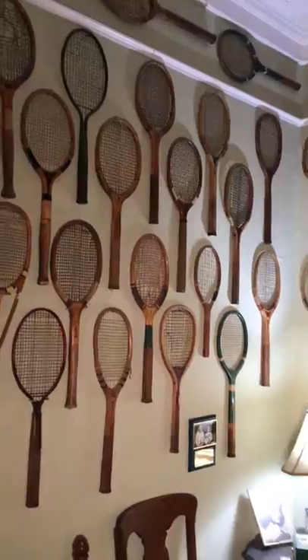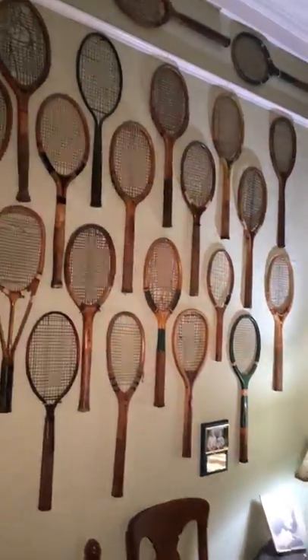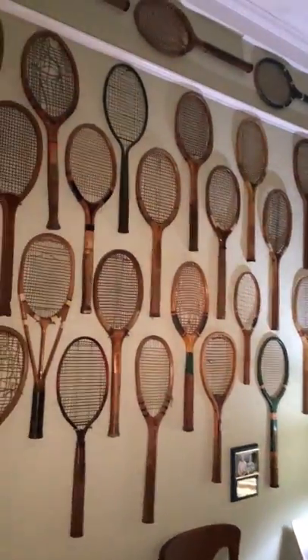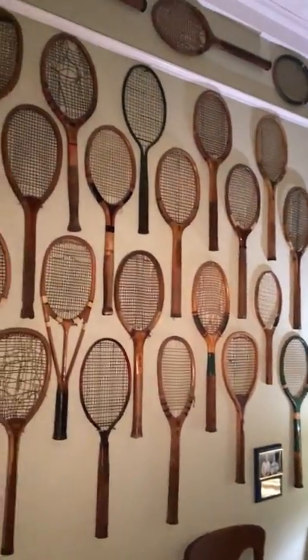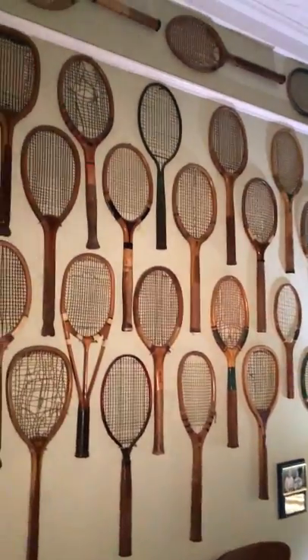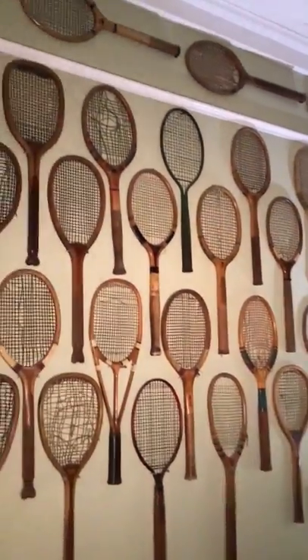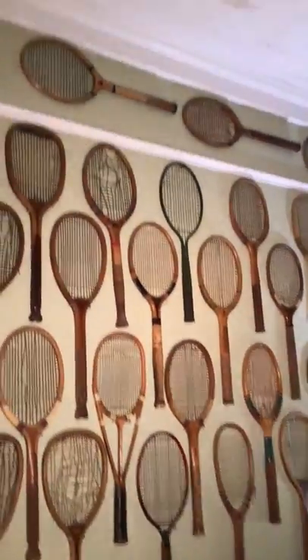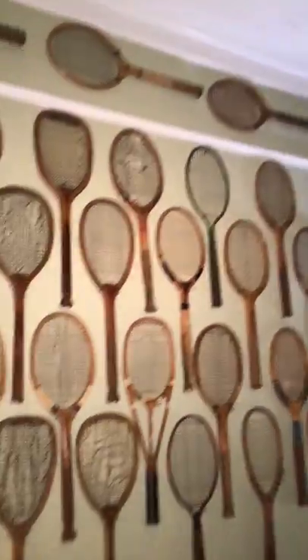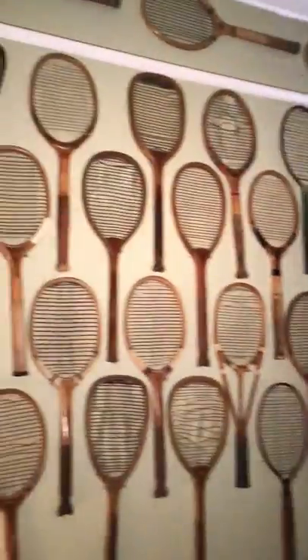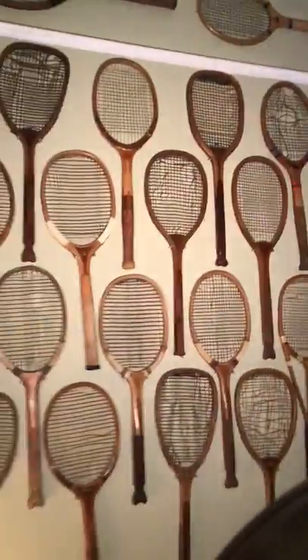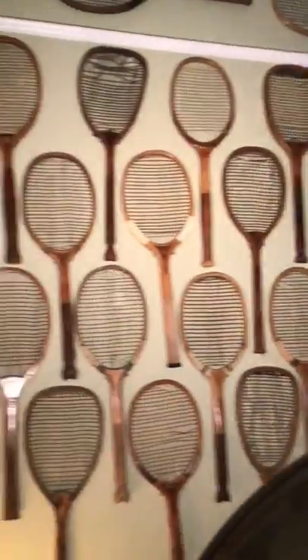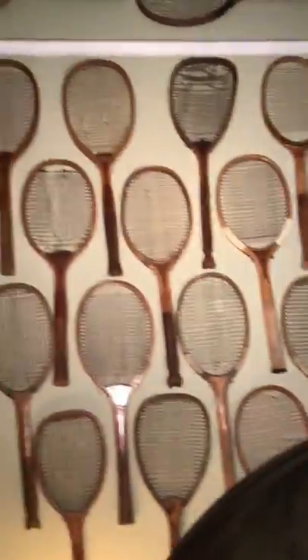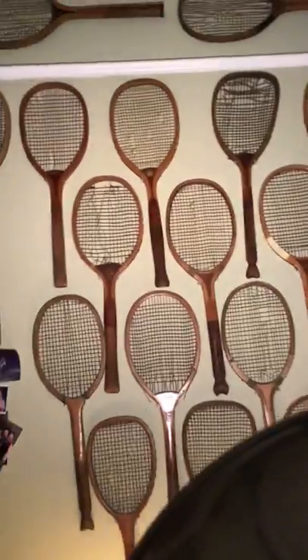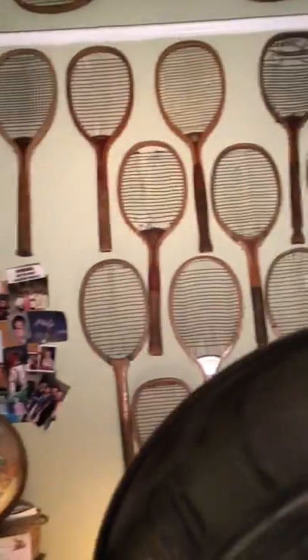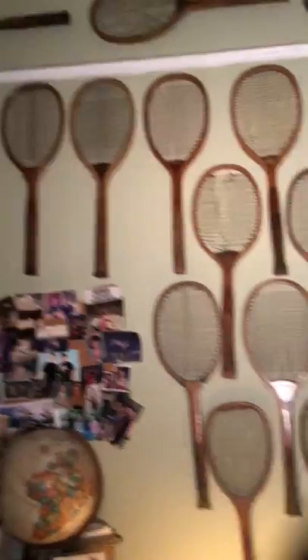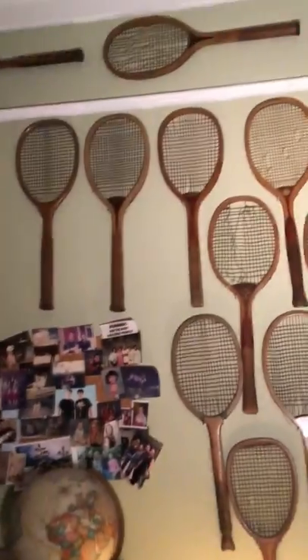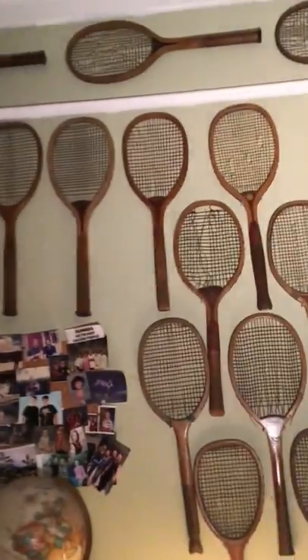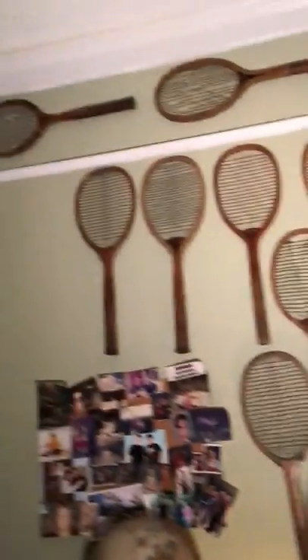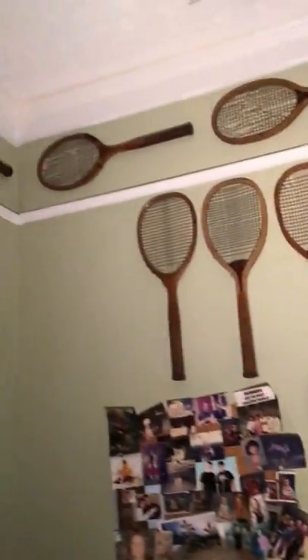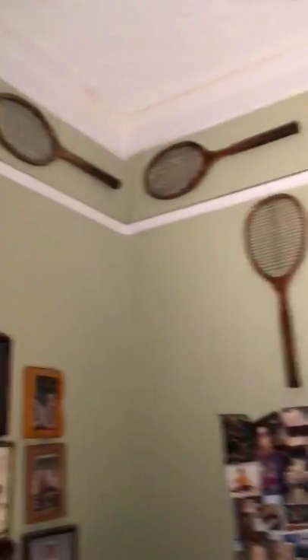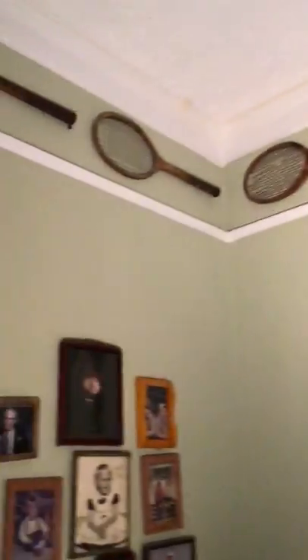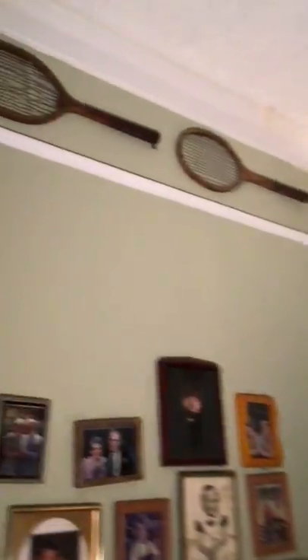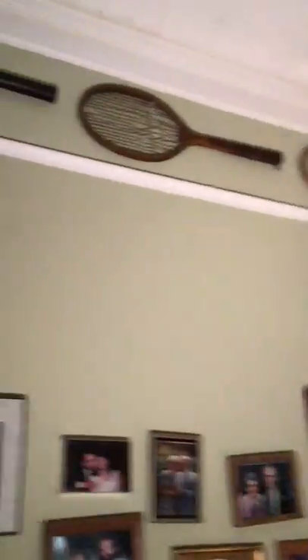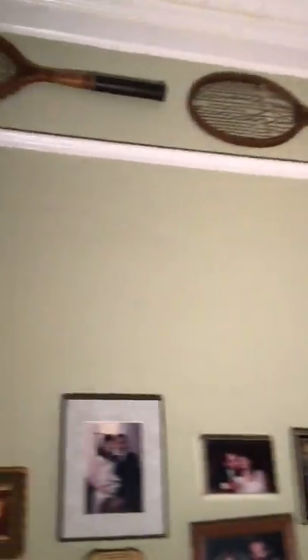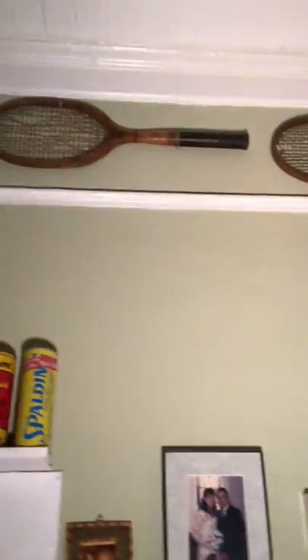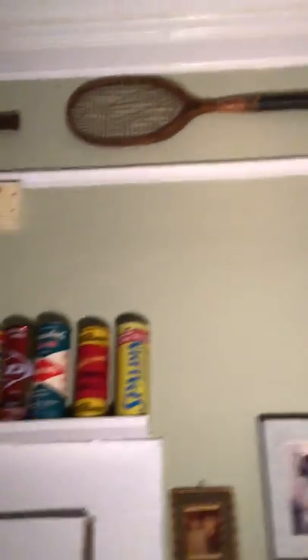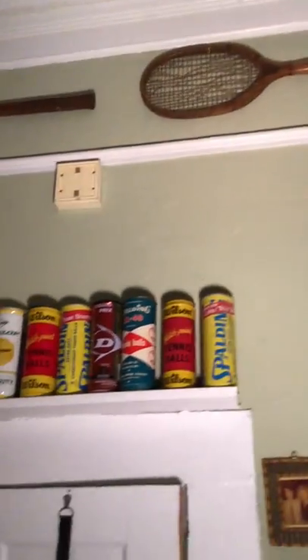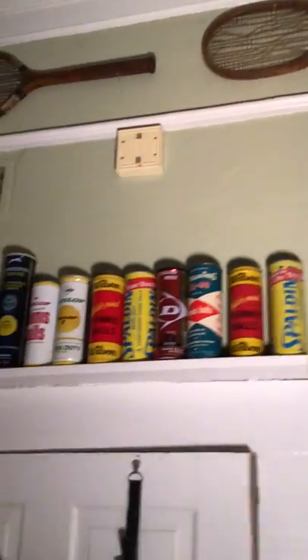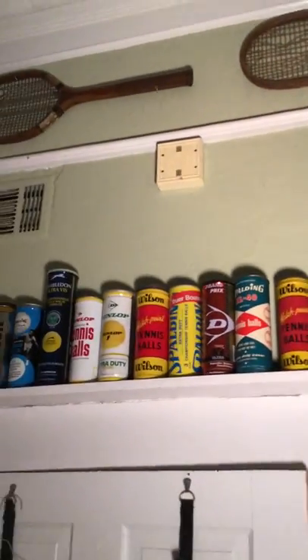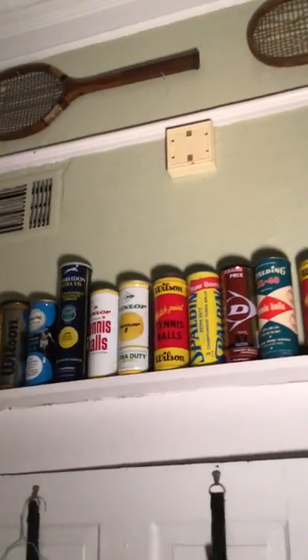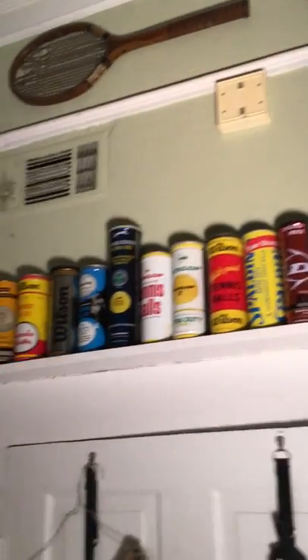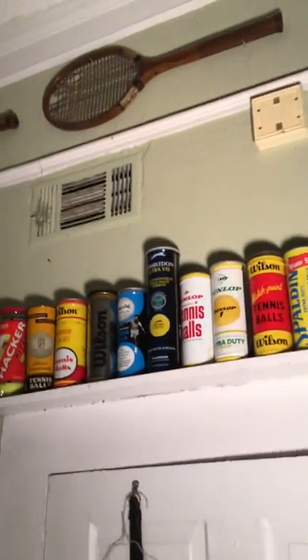Hi, my name is David Dainty and I want to sell my tennis racket collection. I've been collecting for about 30 years and I'm getting older, trying to figure out what to do with my stuff — and I need the bucks too.